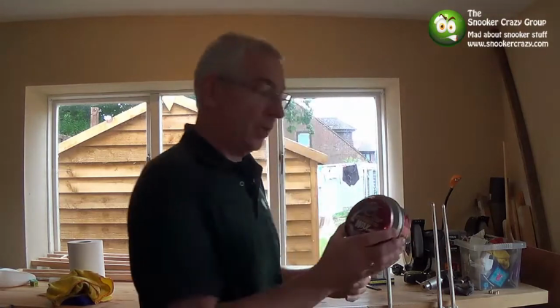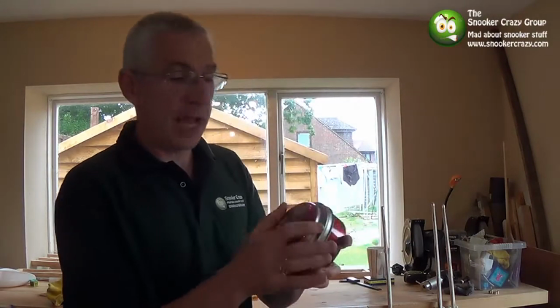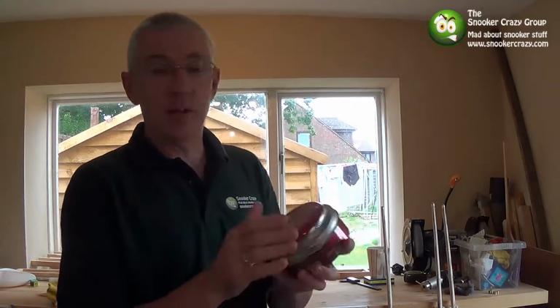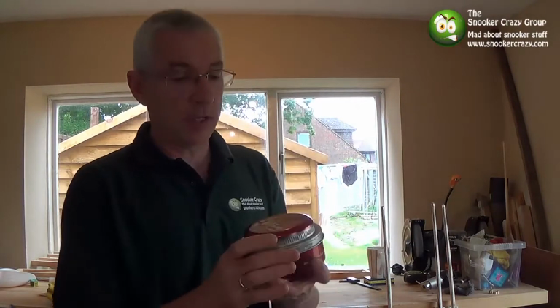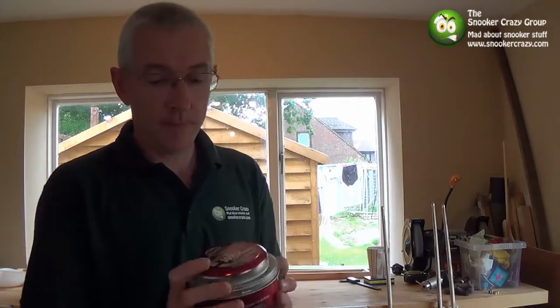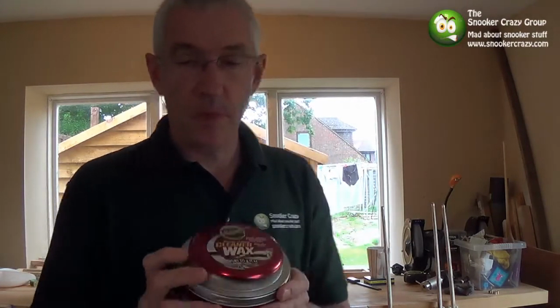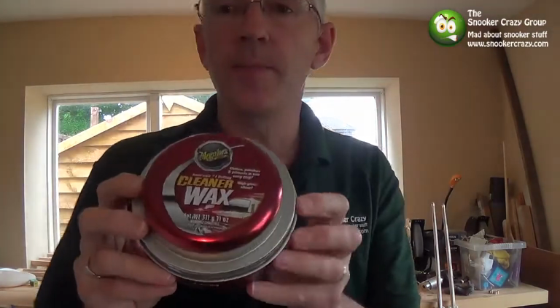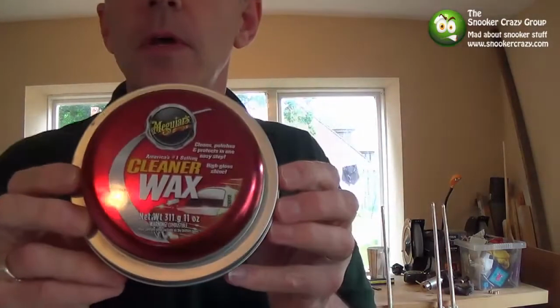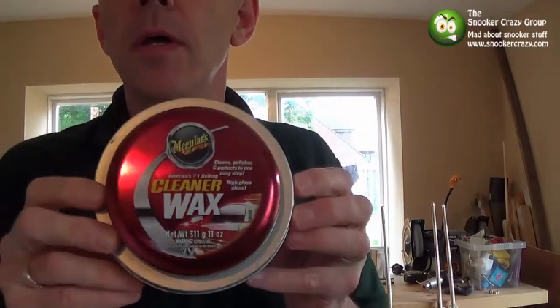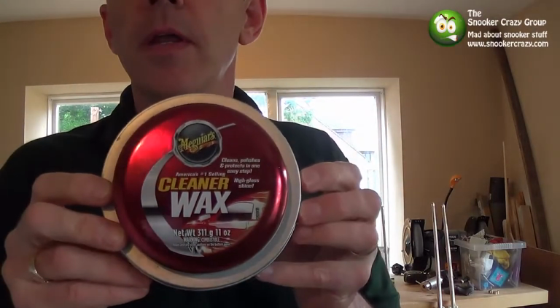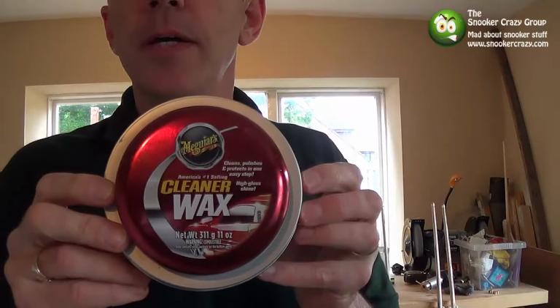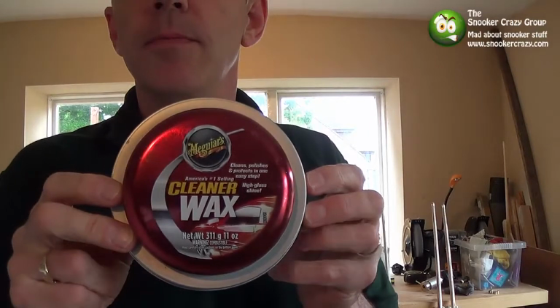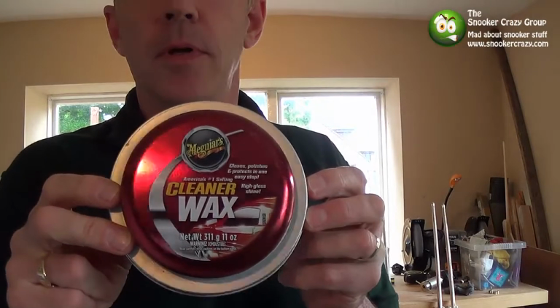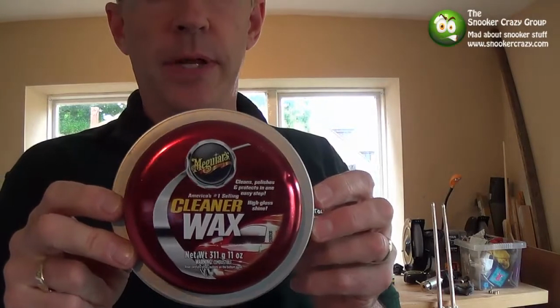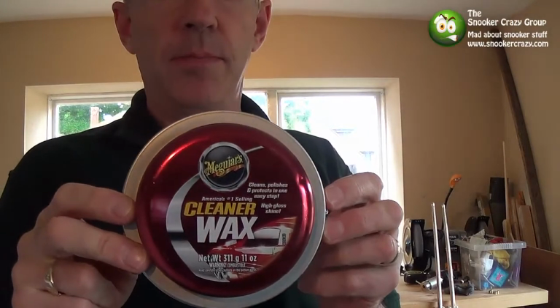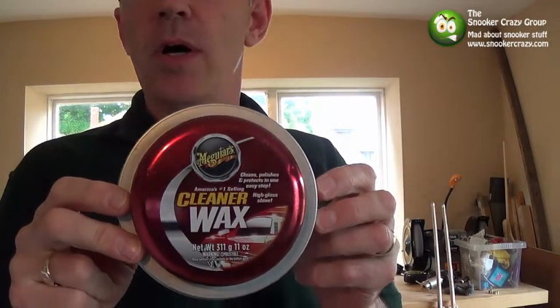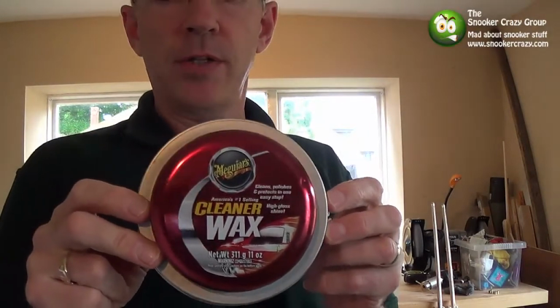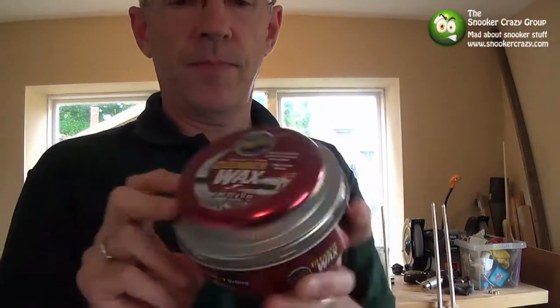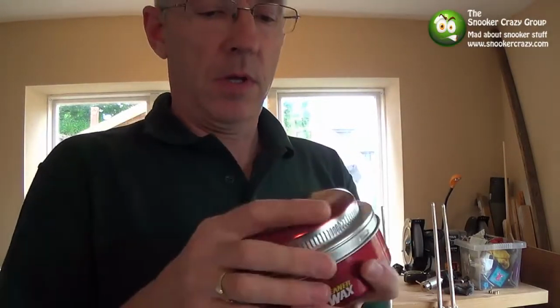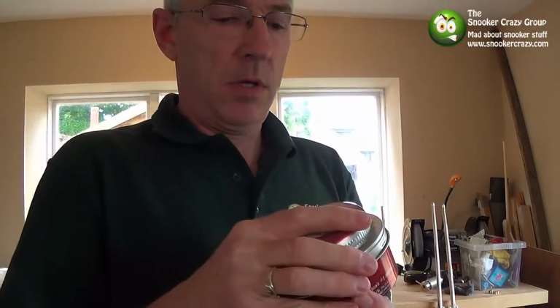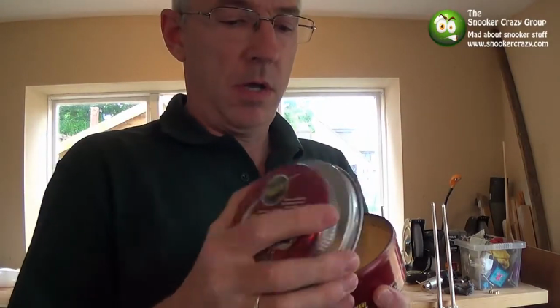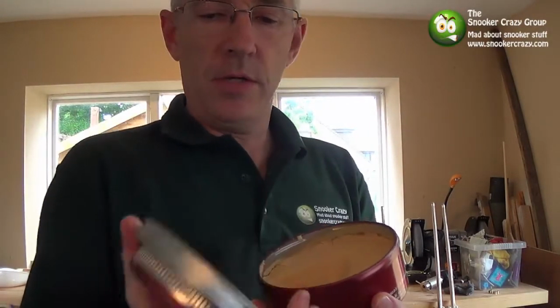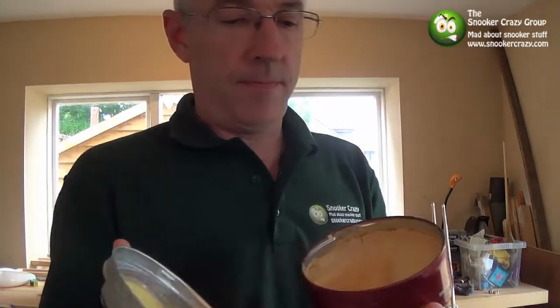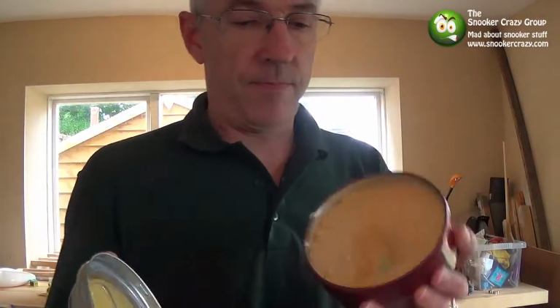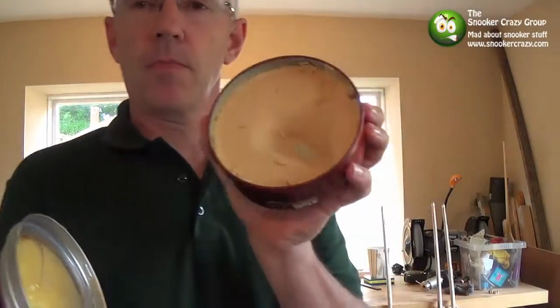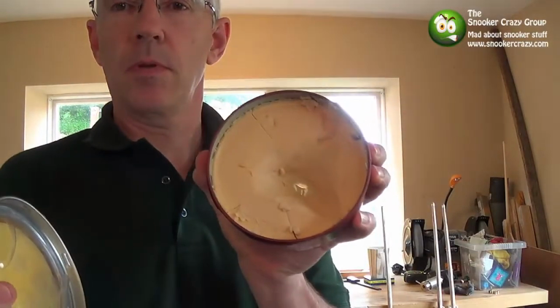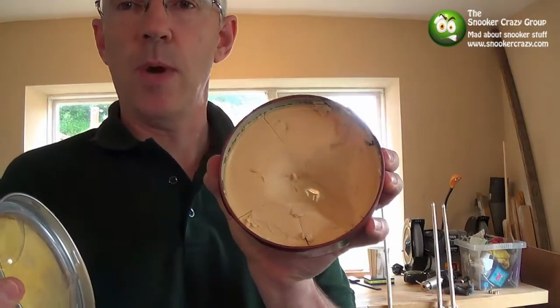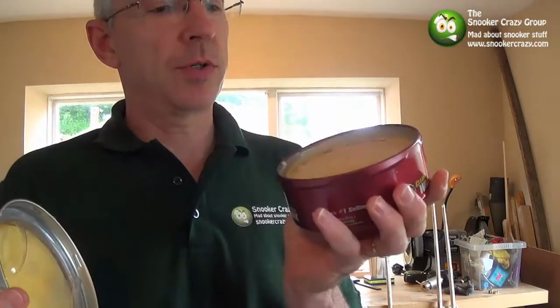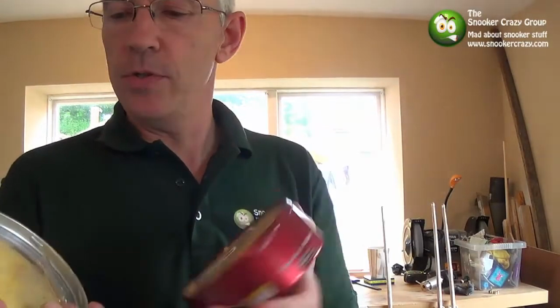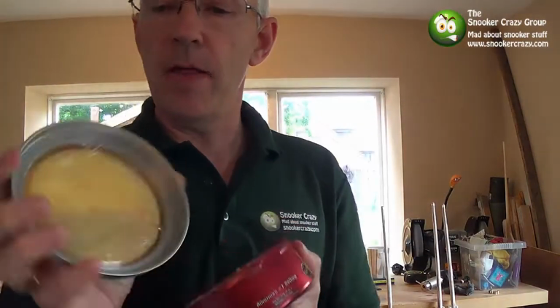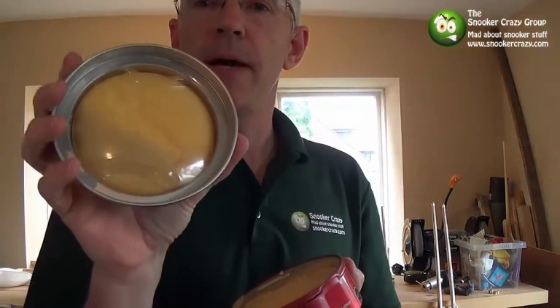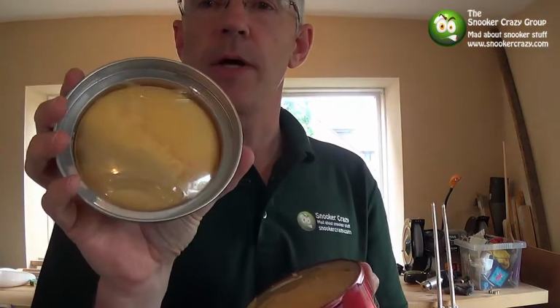It's just a standard car wax cleaner — that's the make. I won't try and pronounce it; Meguiar's I think it's called. In the tin you get a wax, which I've used a fair bit of, and a sponge.